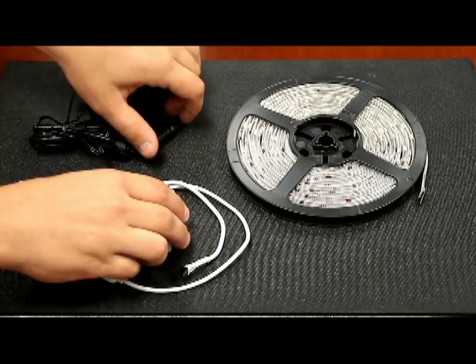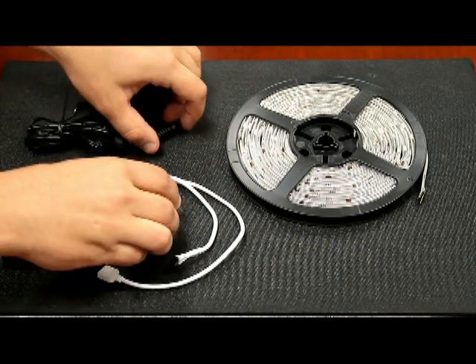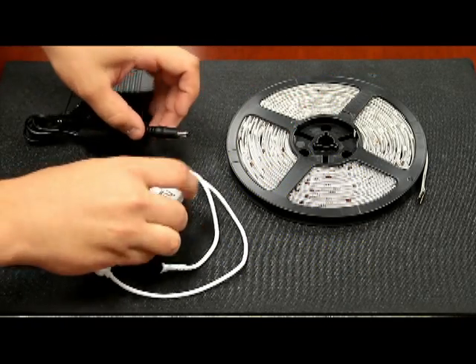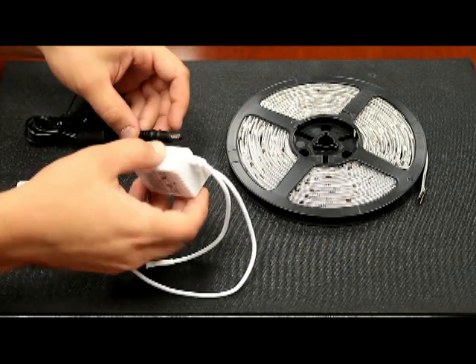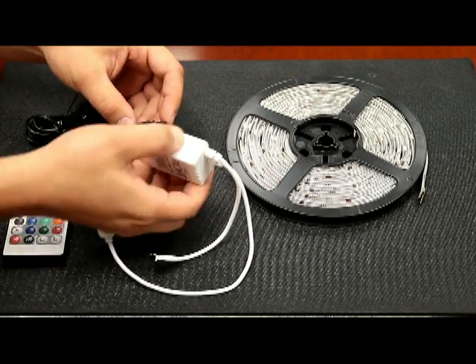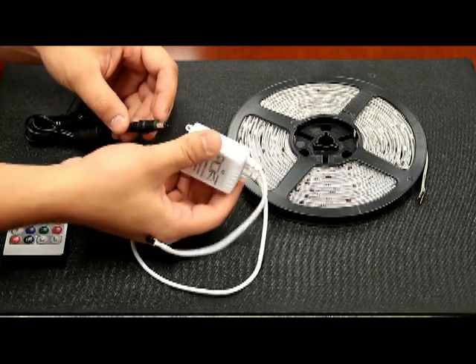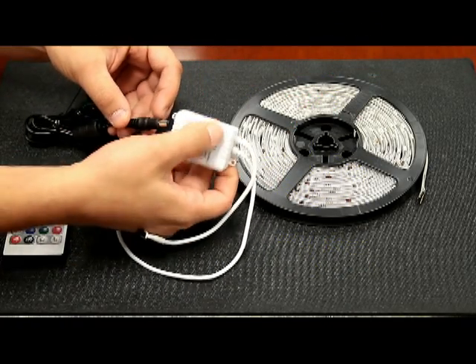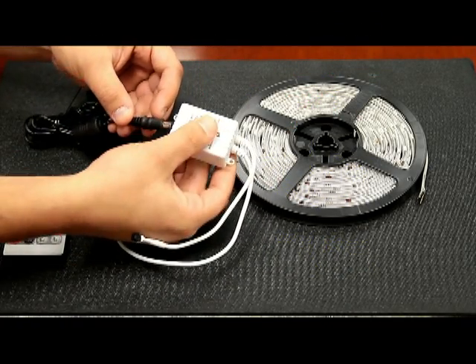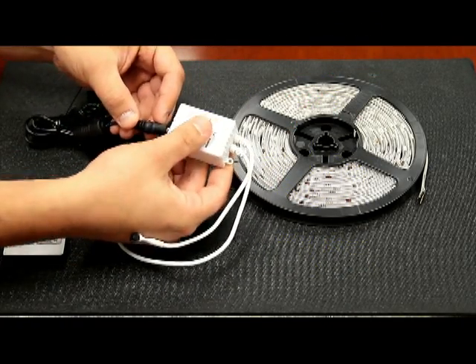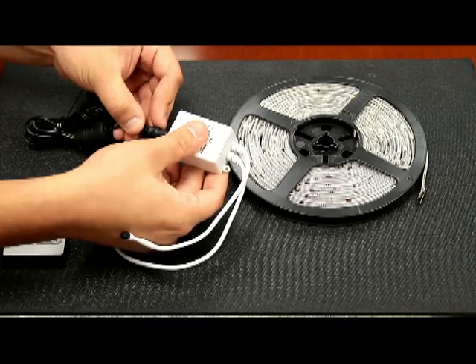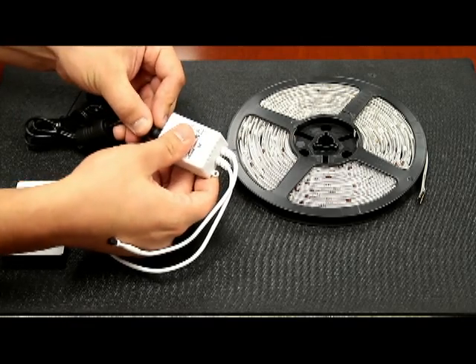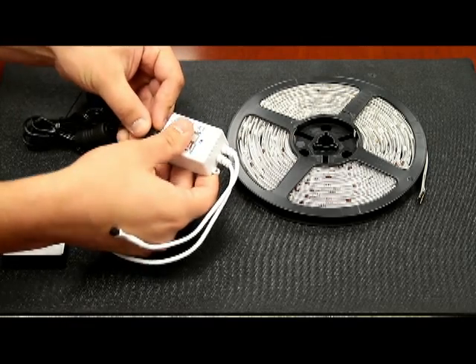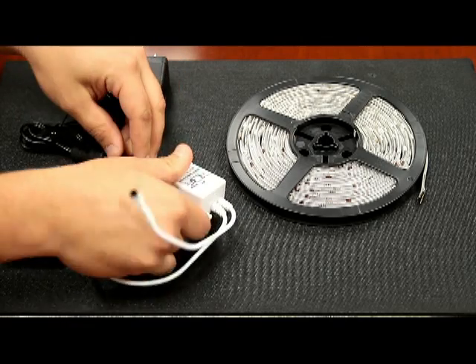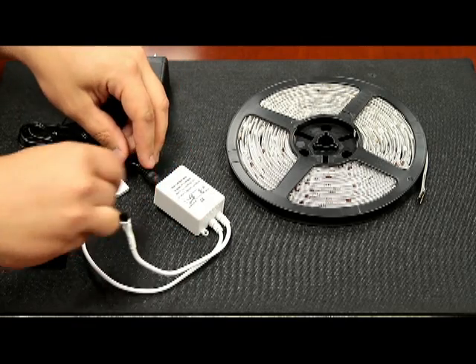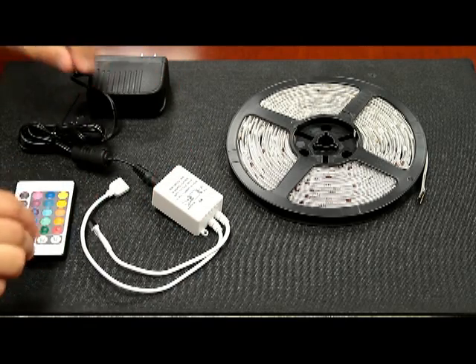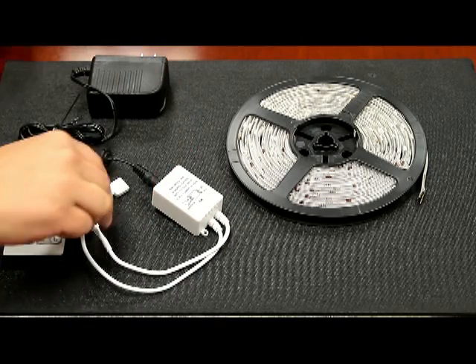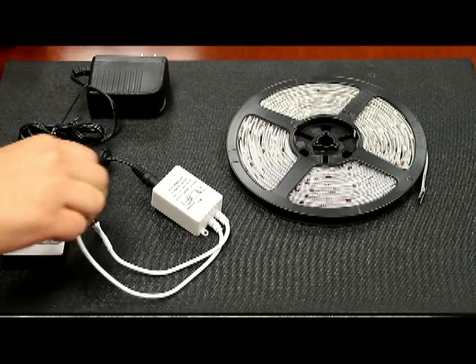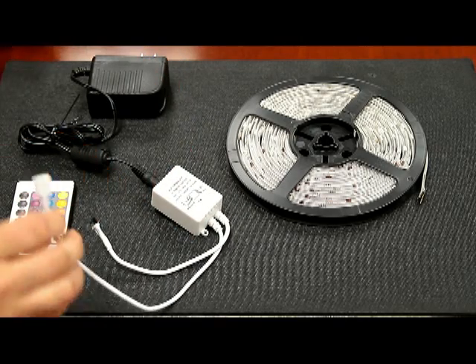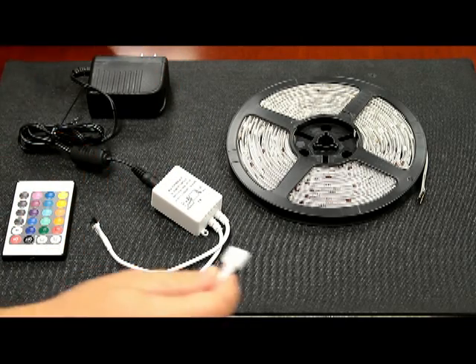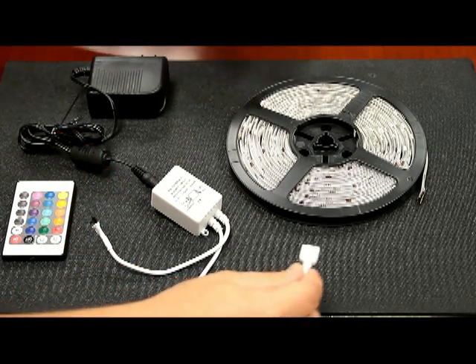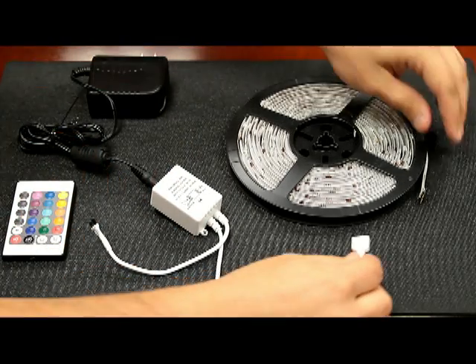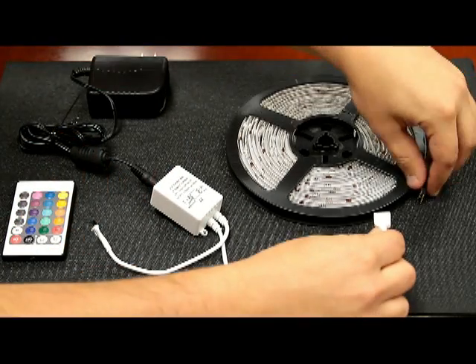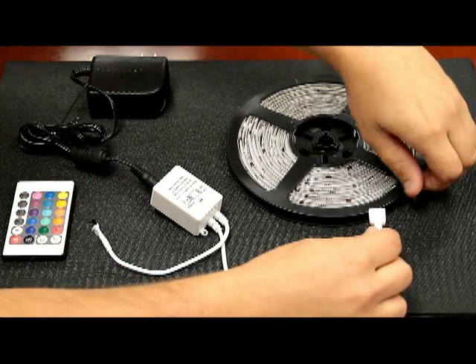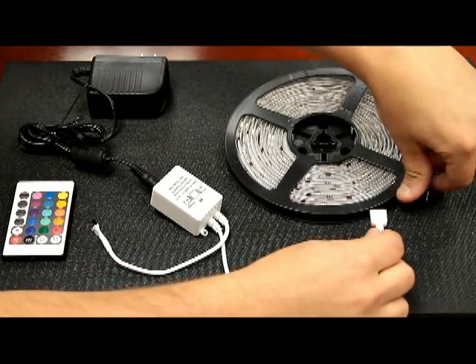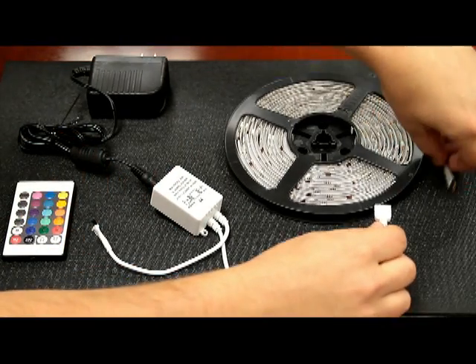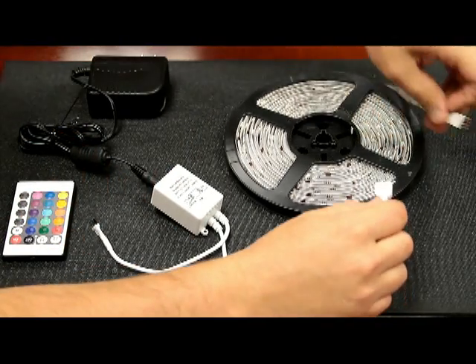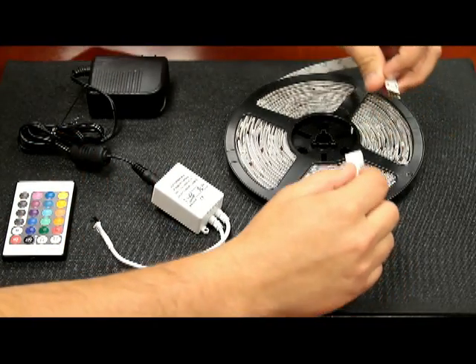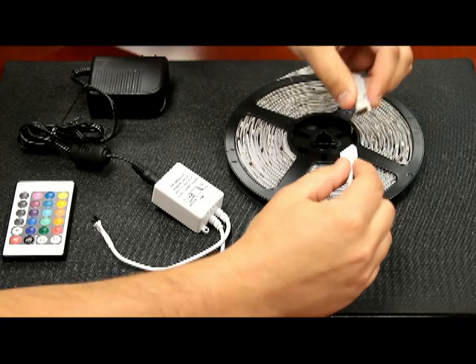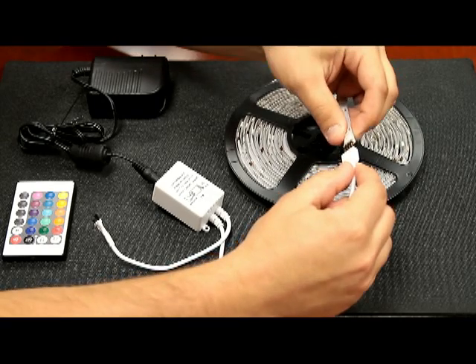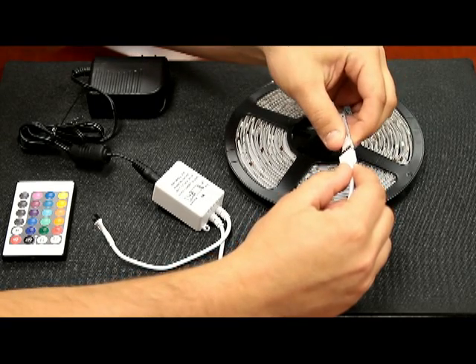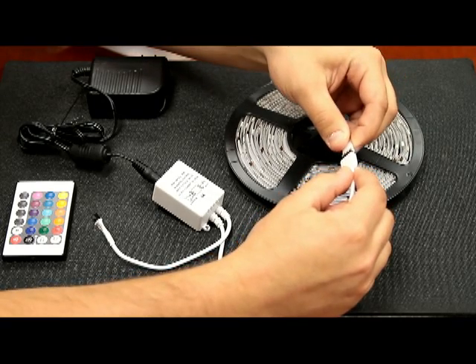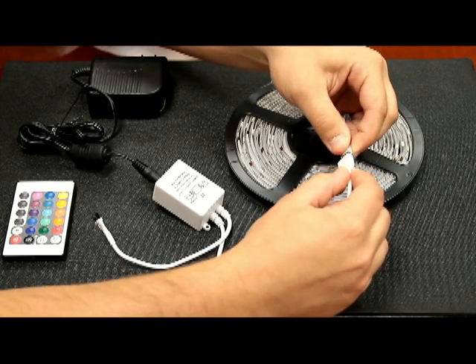First, hook your 12 volt DC power supply into your RGB remote control box. Next, hook the box up into the flexible RGB waterproof tape.